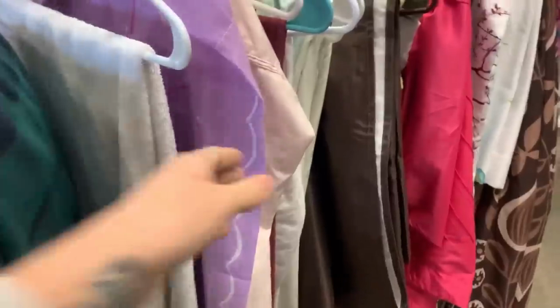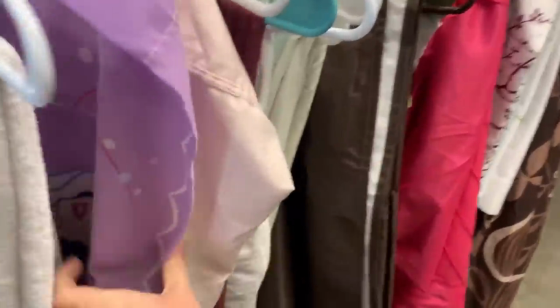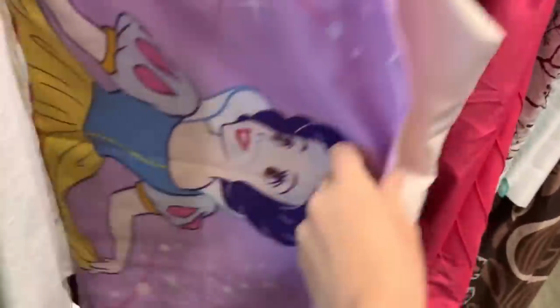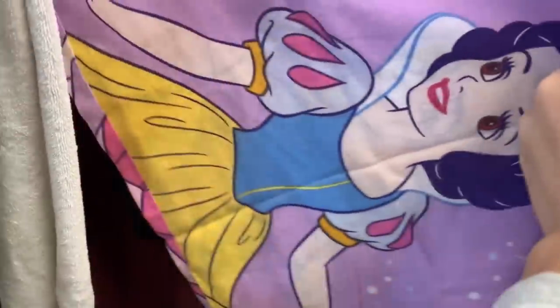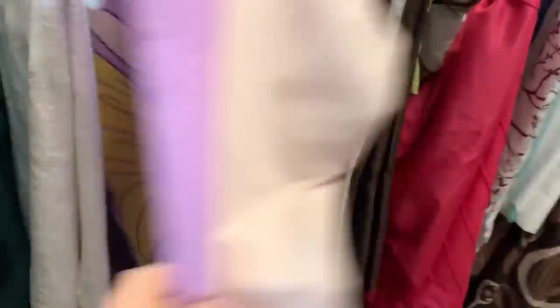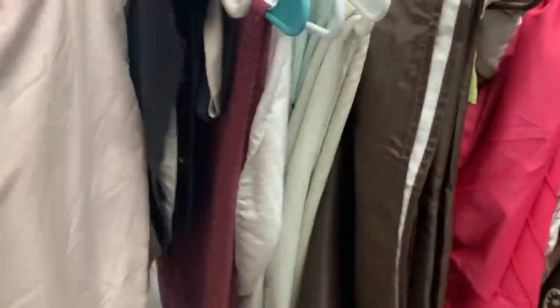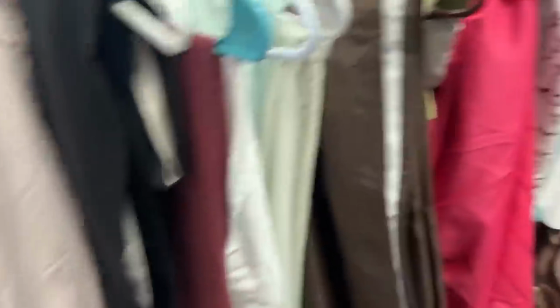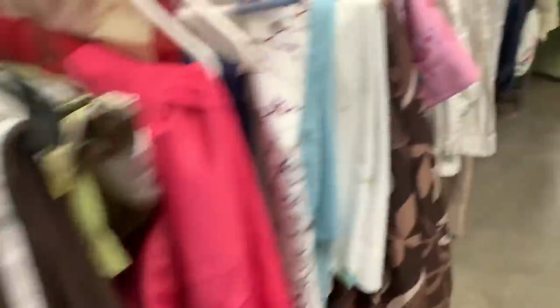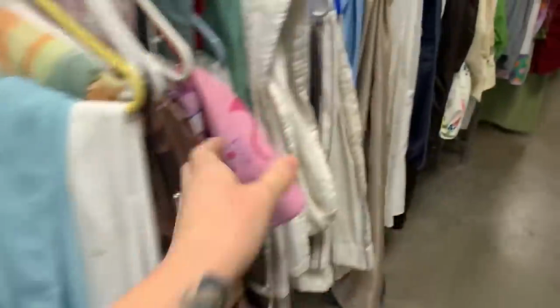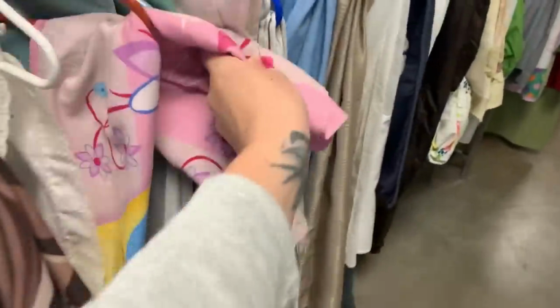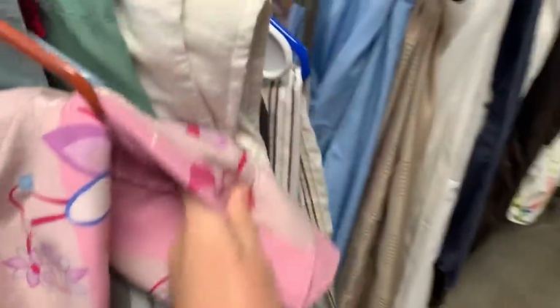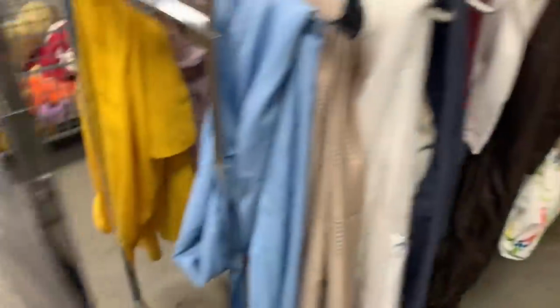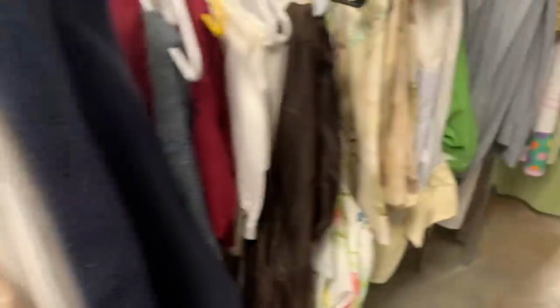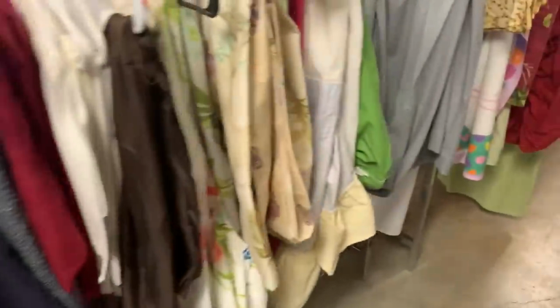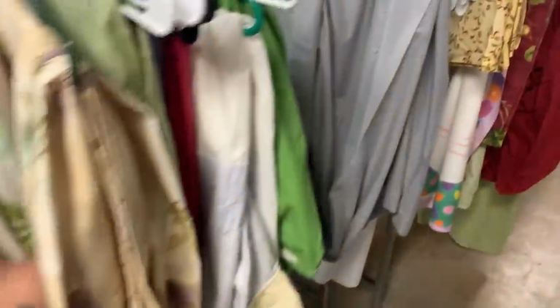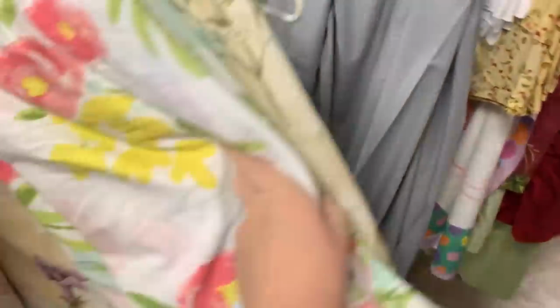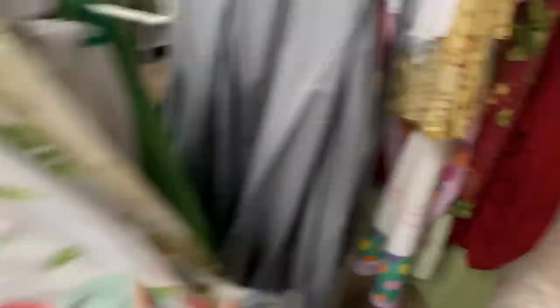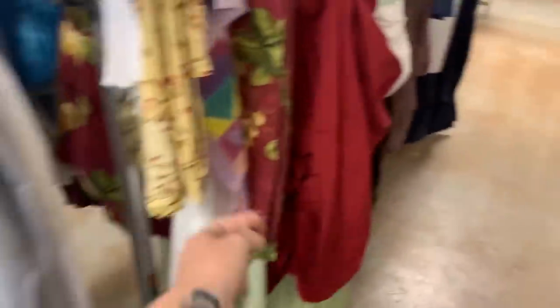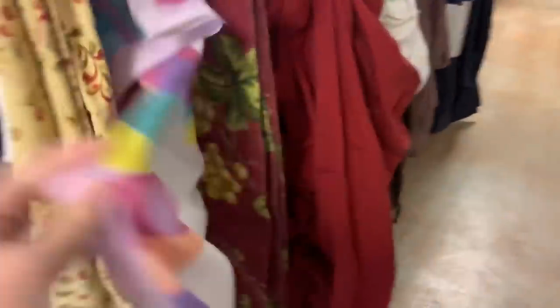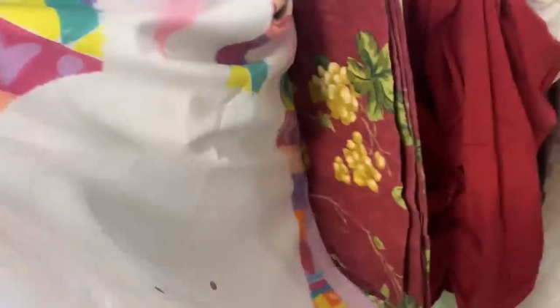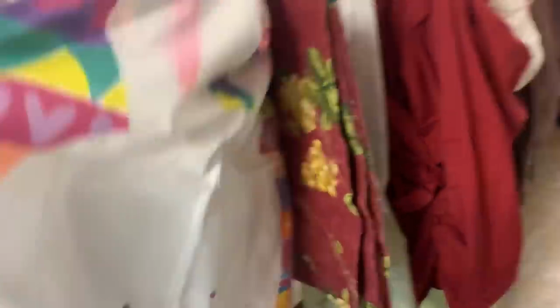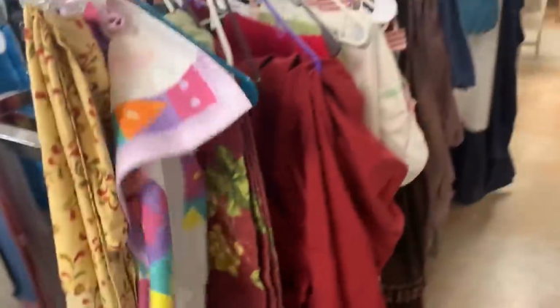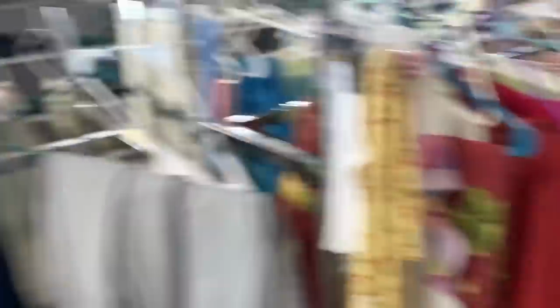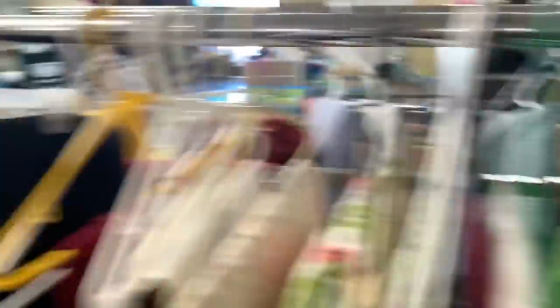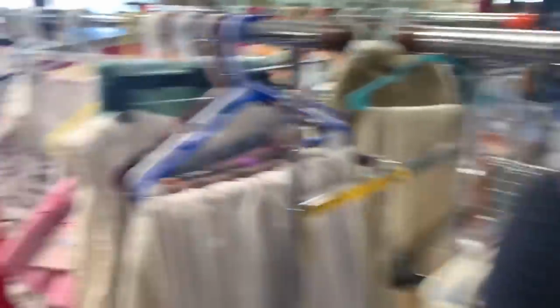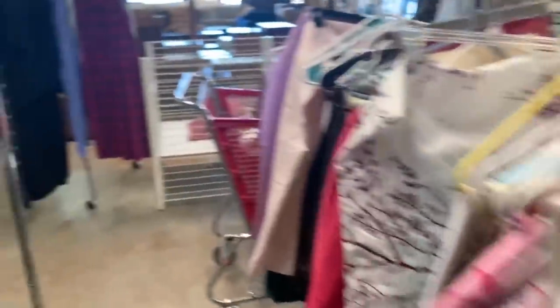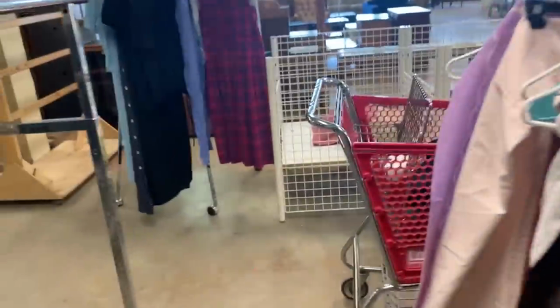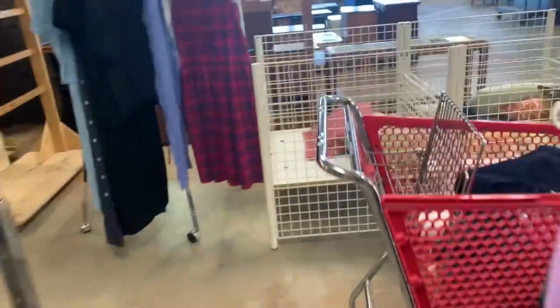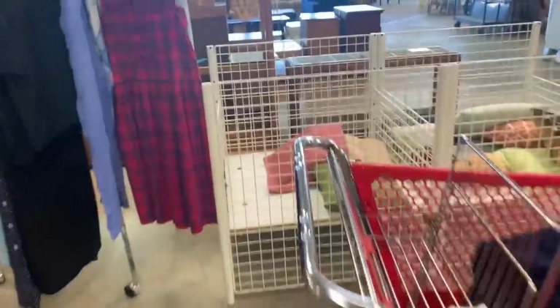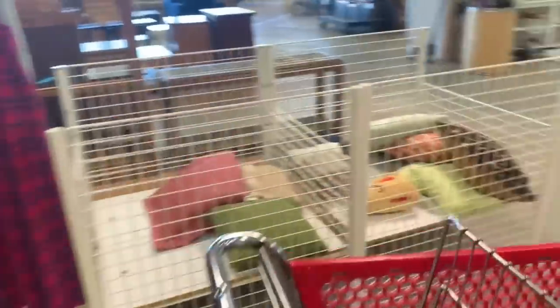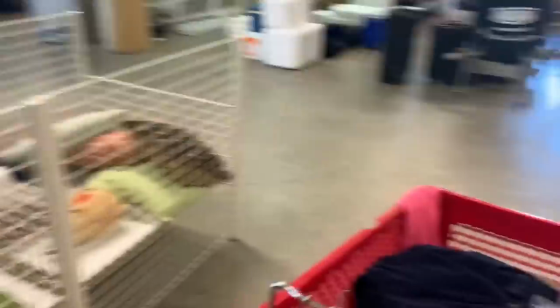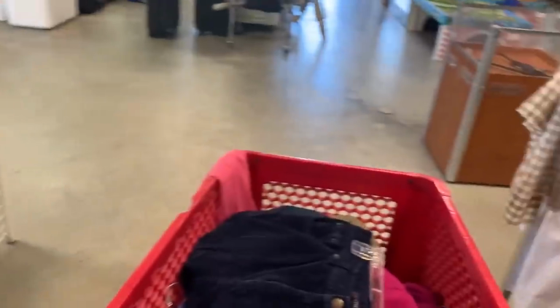Anything in the linens? Let's check really quickly. I don't think so. So let's grab the cart, look at the purses and the shoes, and then we'll get out of here.